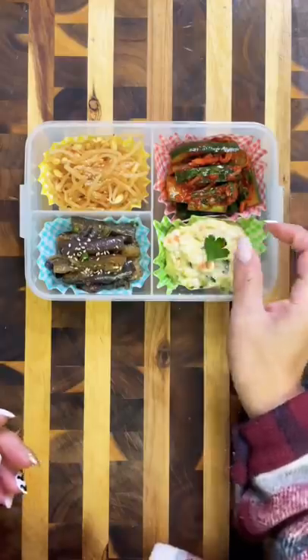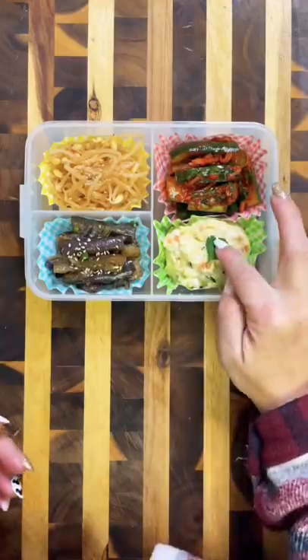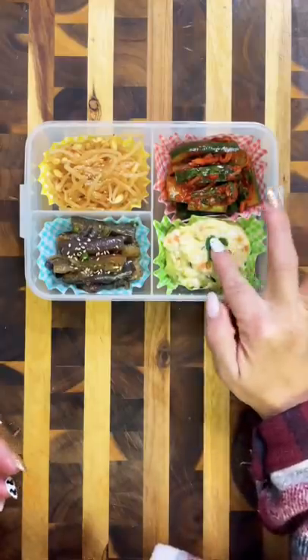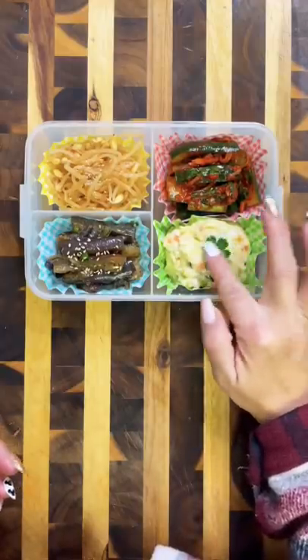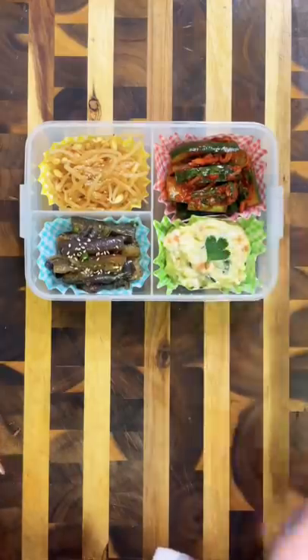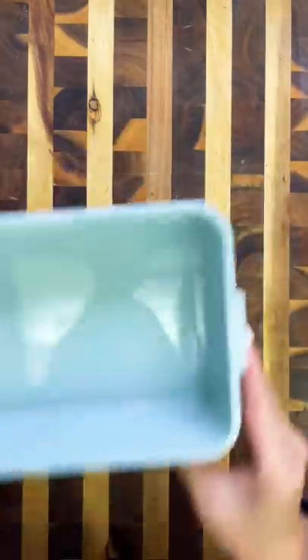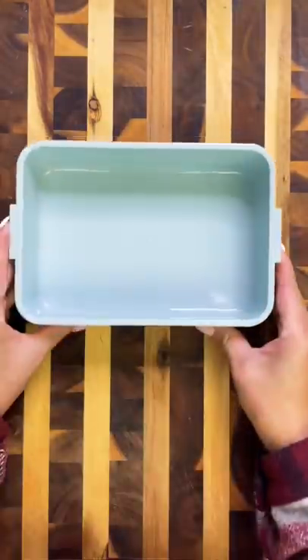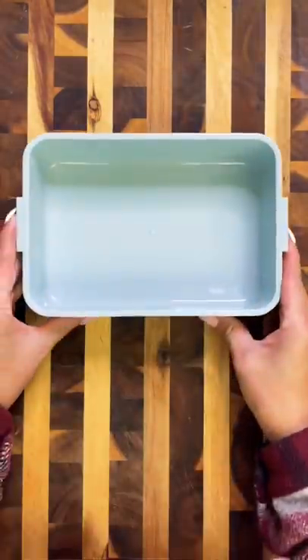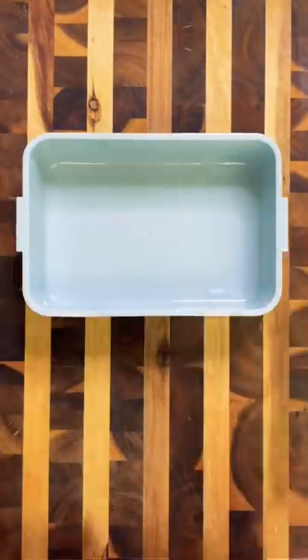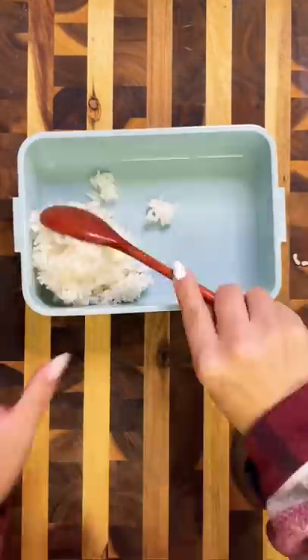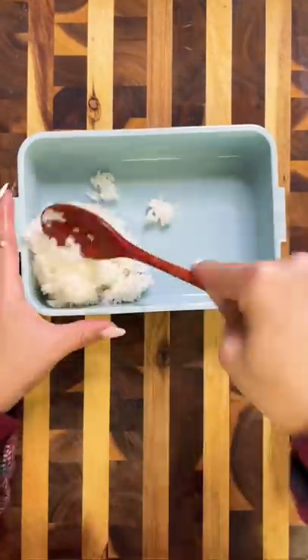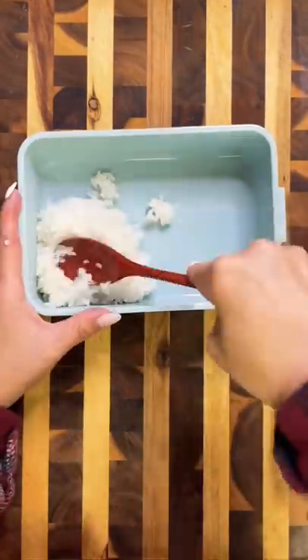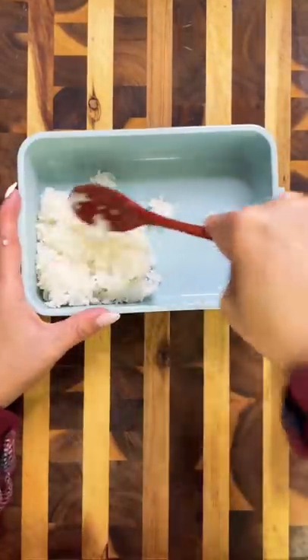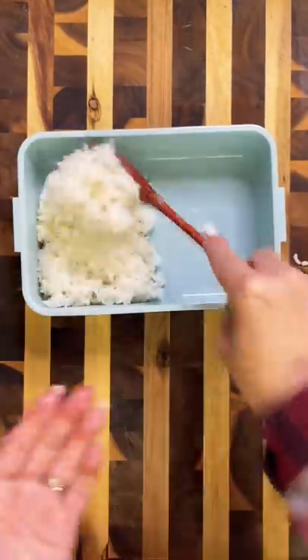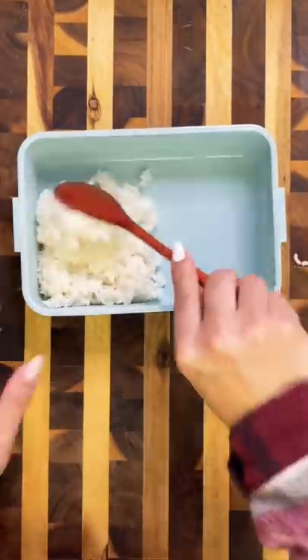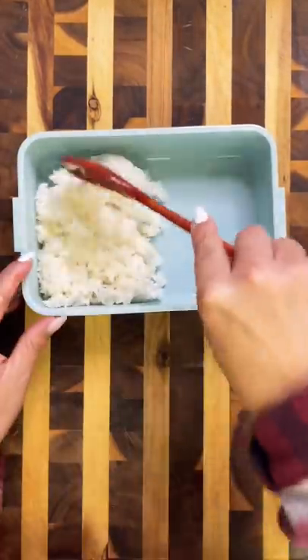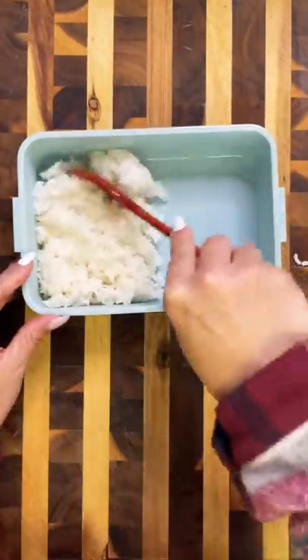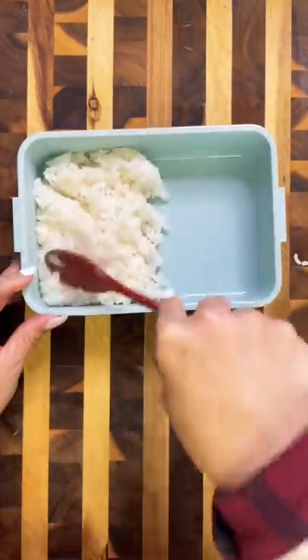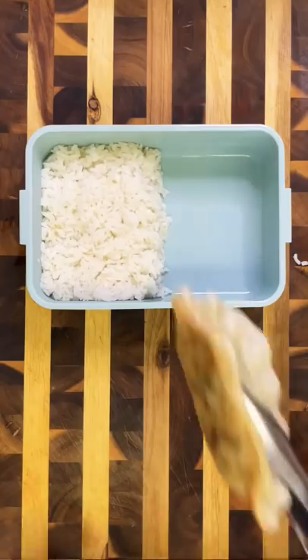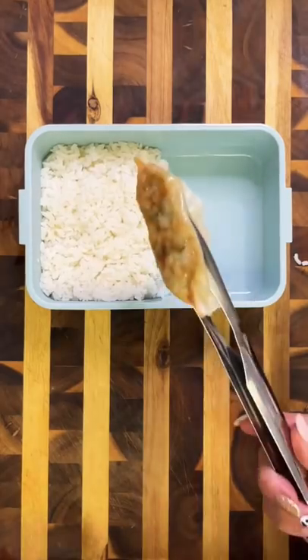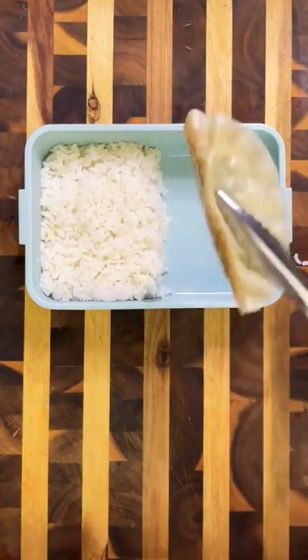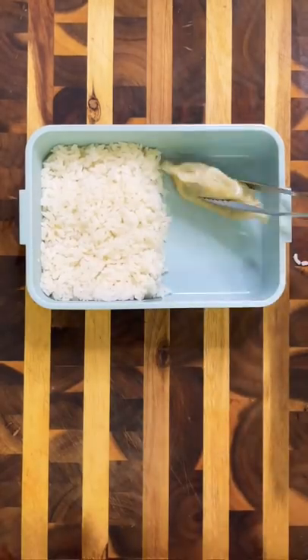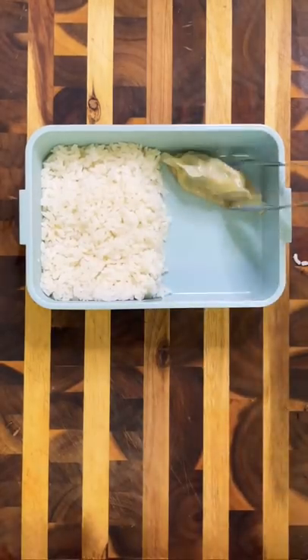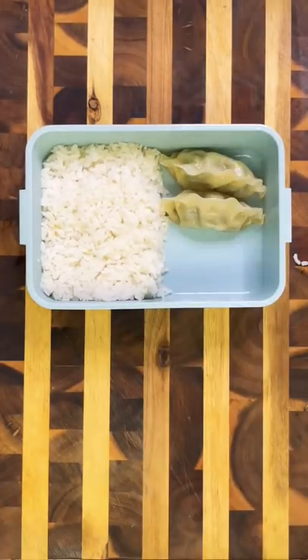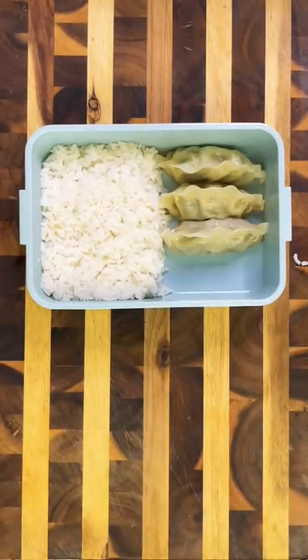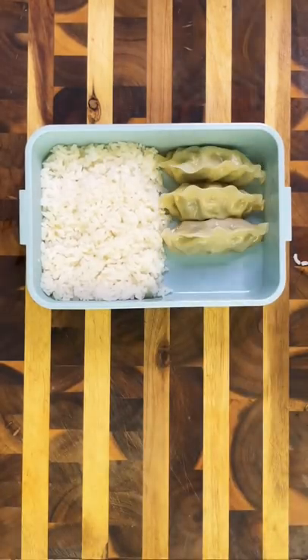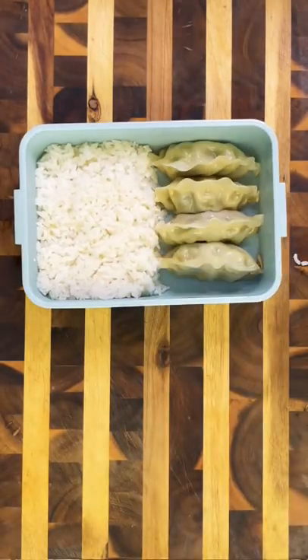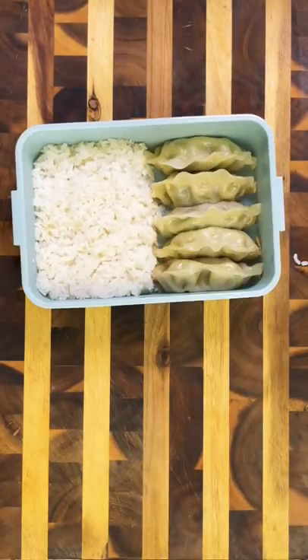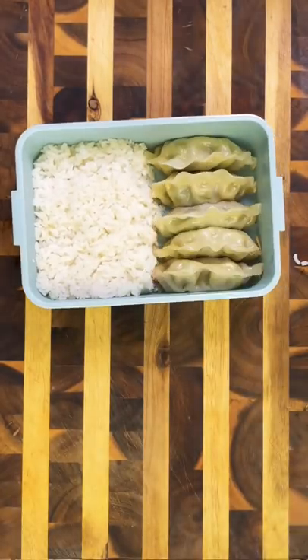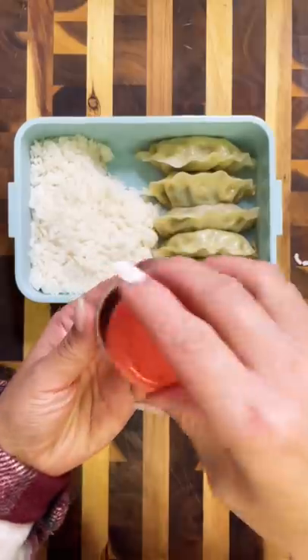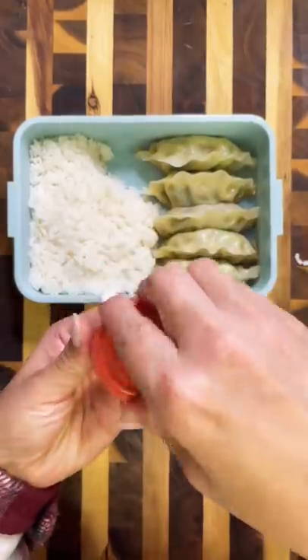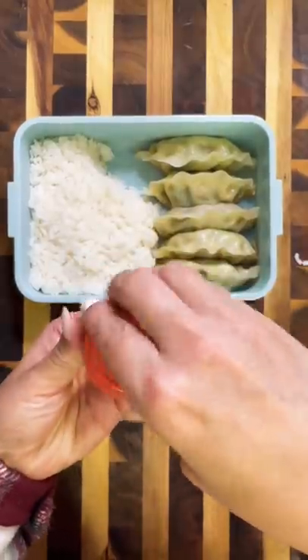For the main portion, I'm going to pack in some rice which is going to go super well with all those banchans. I'm also packing in some pan-fried dumplings and of course some soy sauce for dipping.